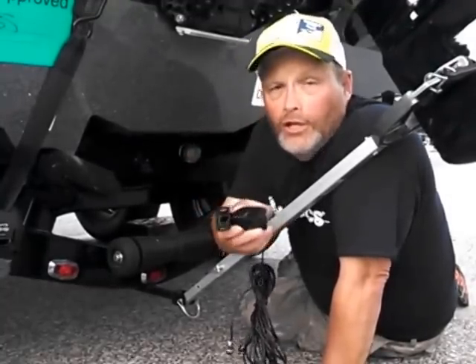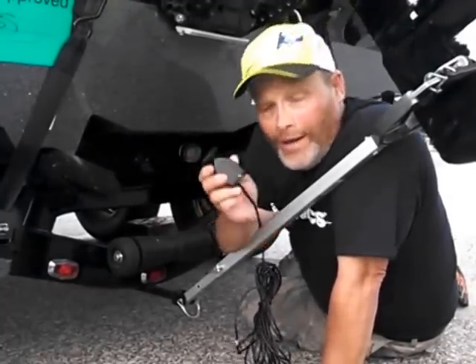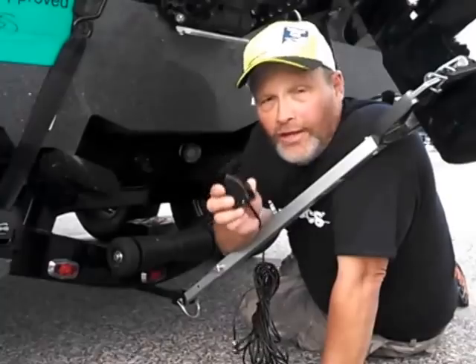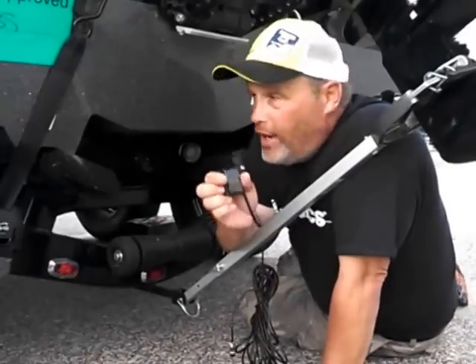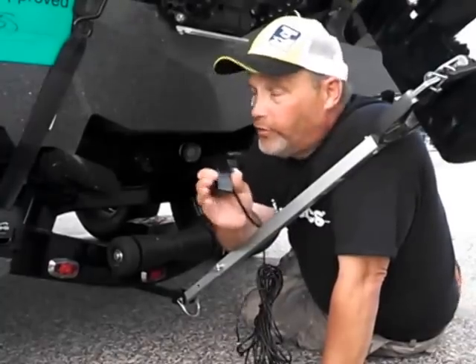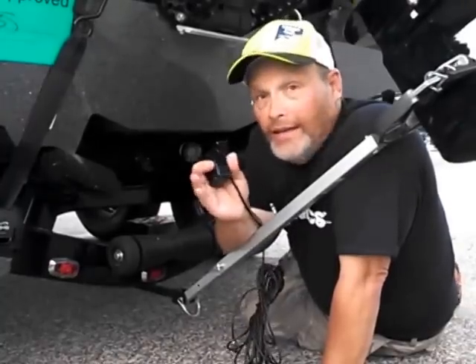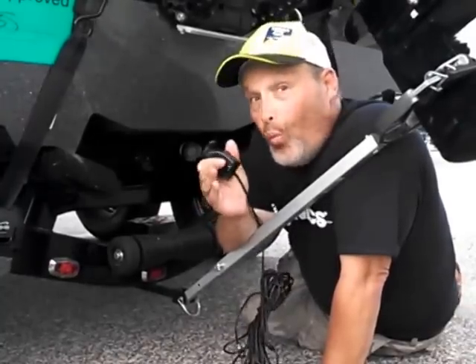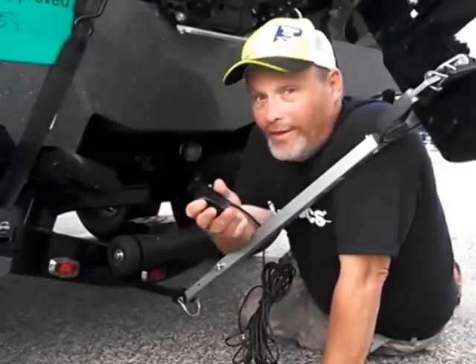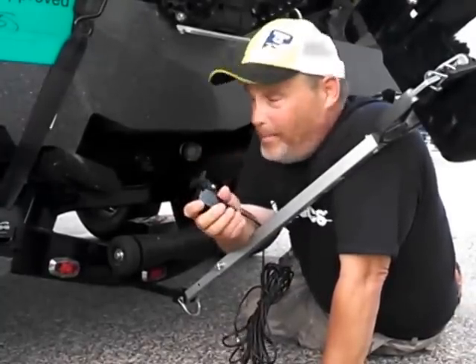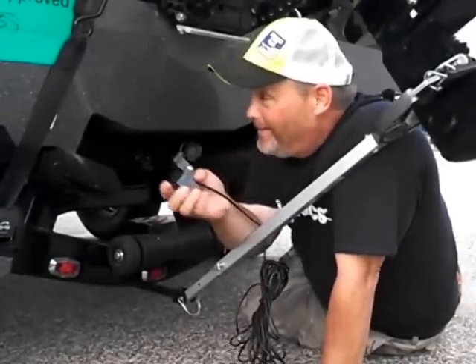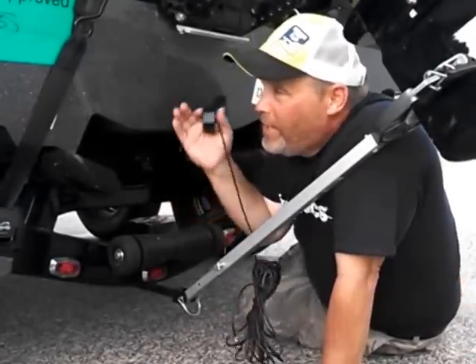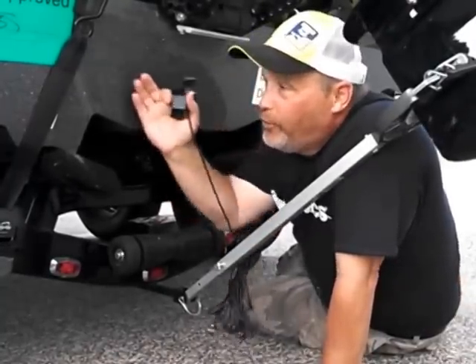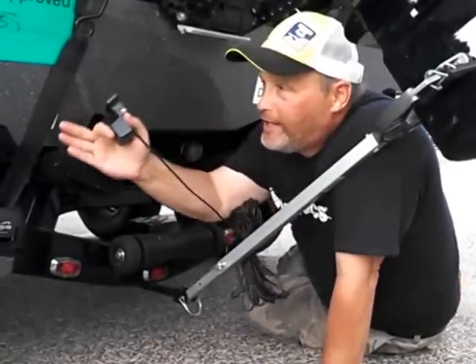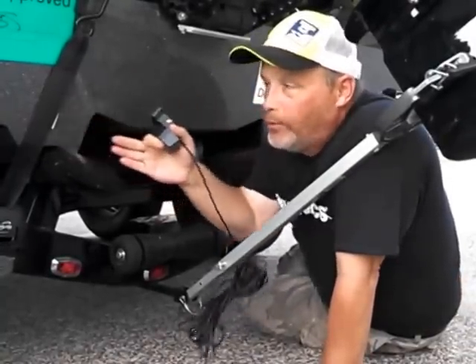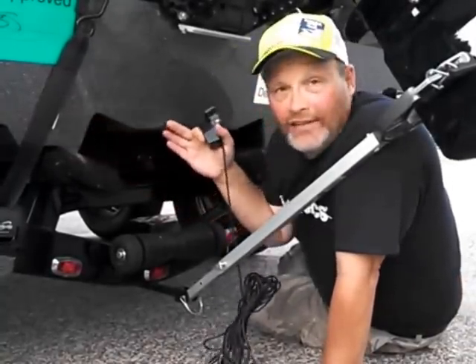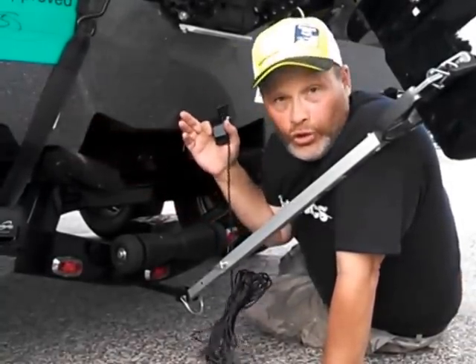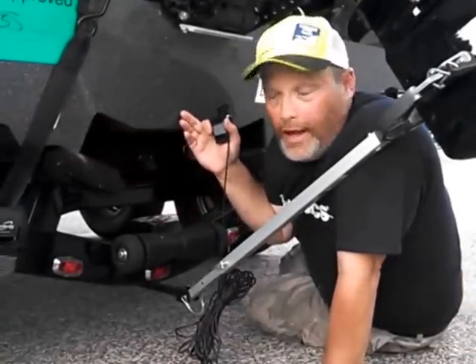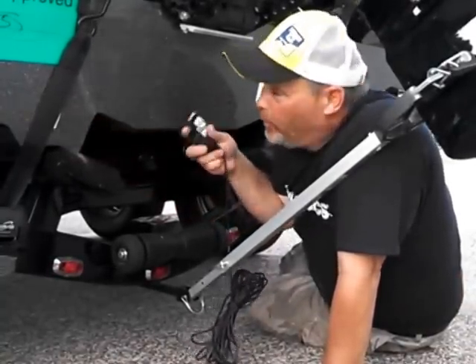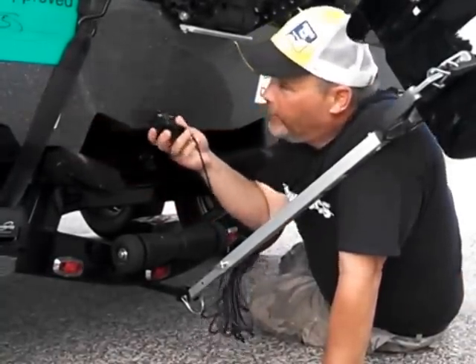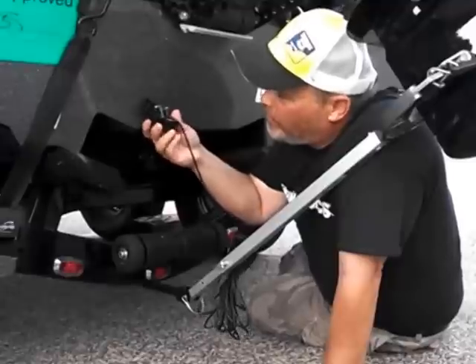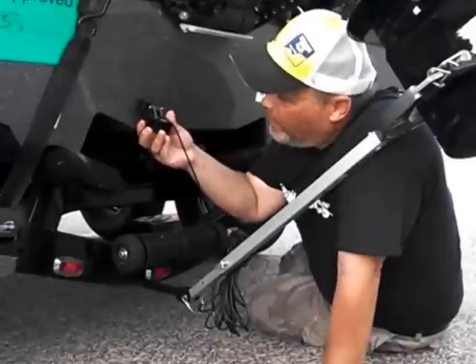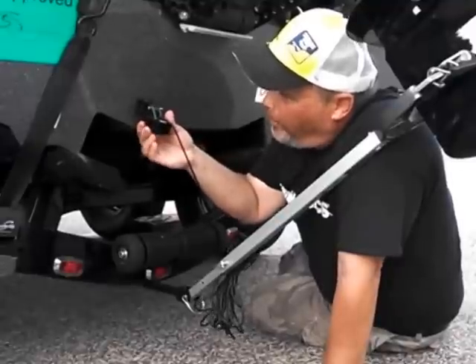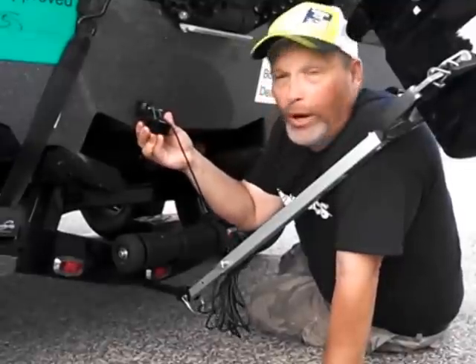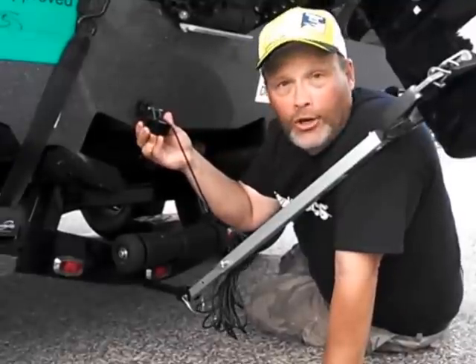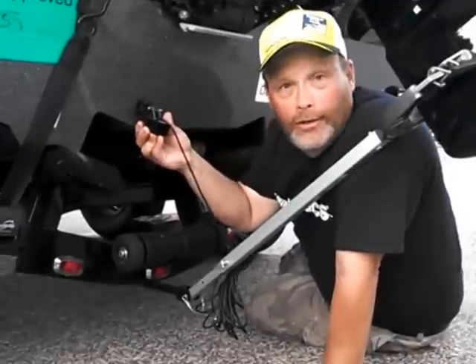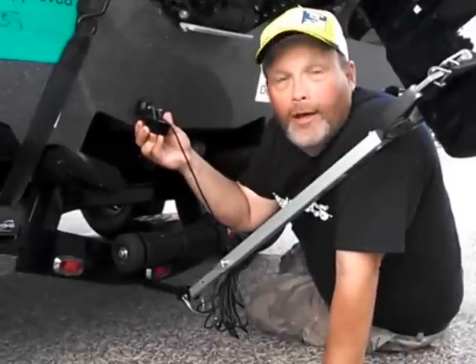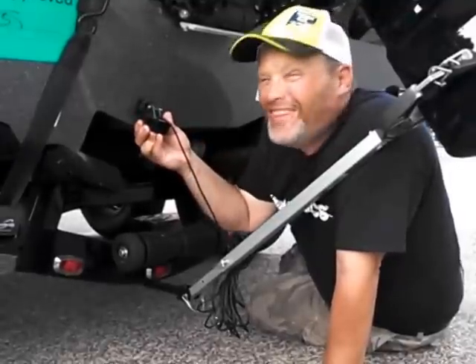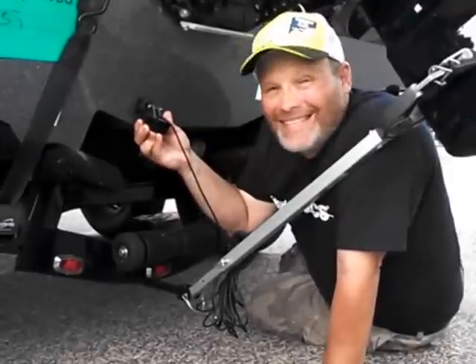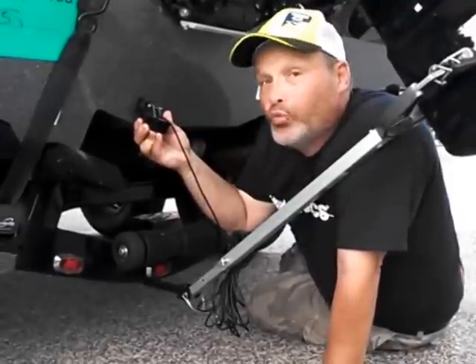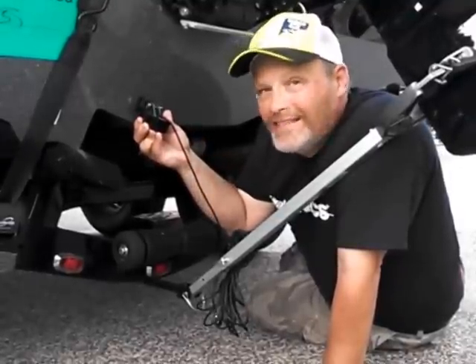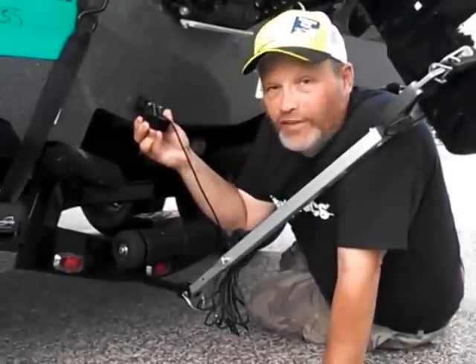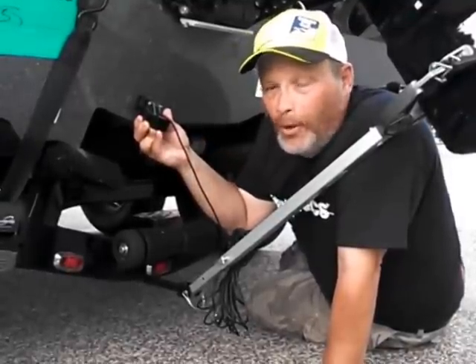Now, one of the things that you have to understand is where it's got to be. If you try to mount it externally on a boat like this, most people say, well, I'll put it right here.